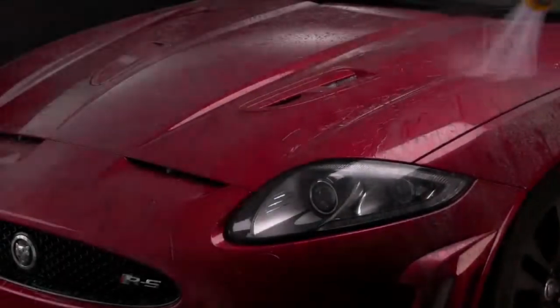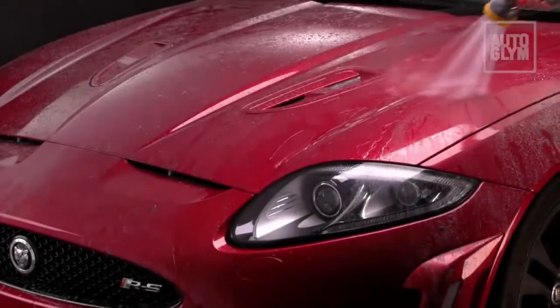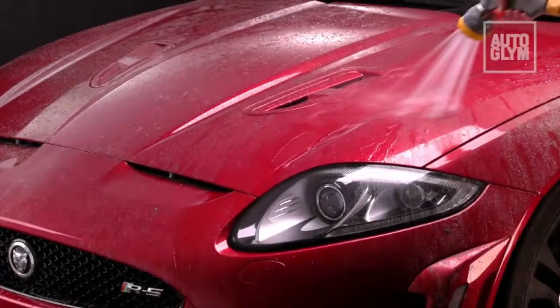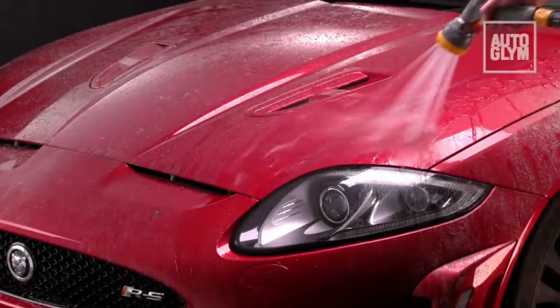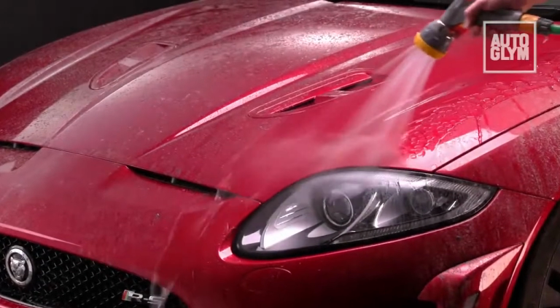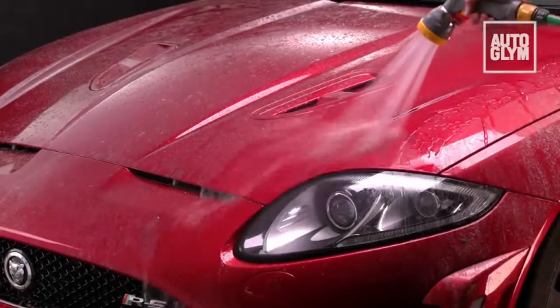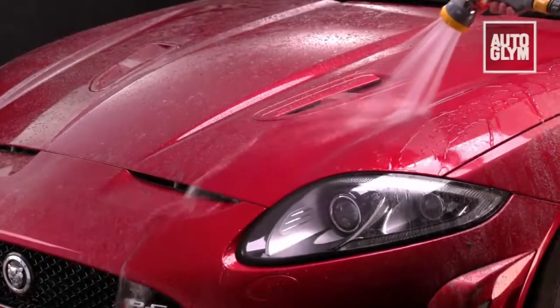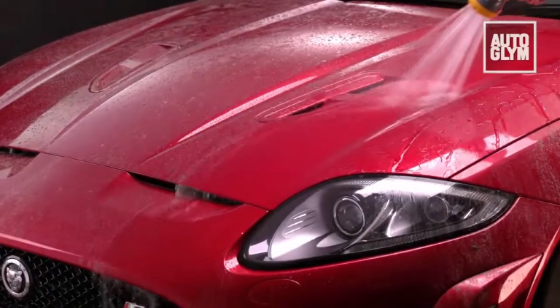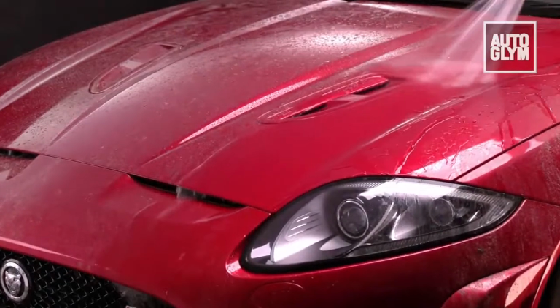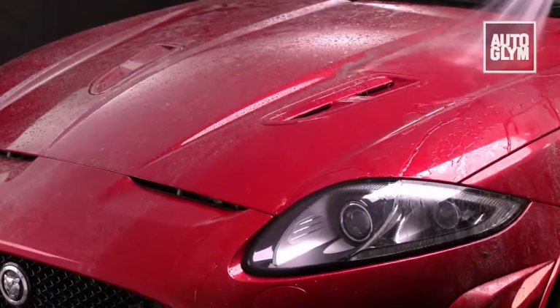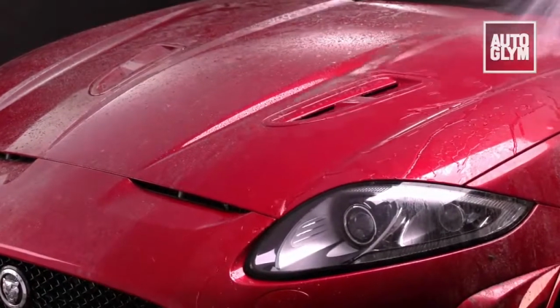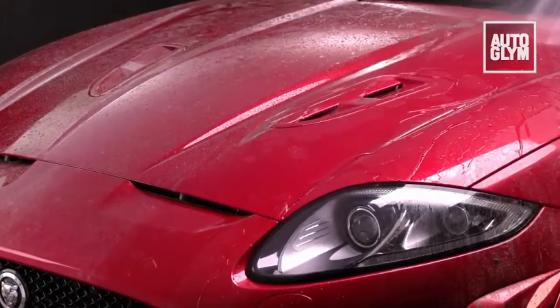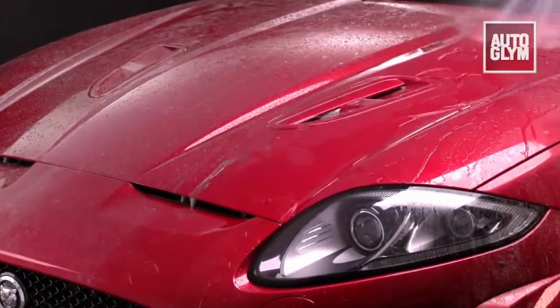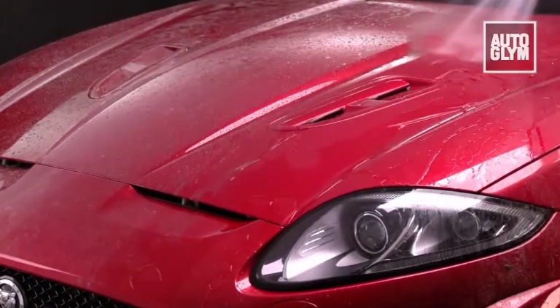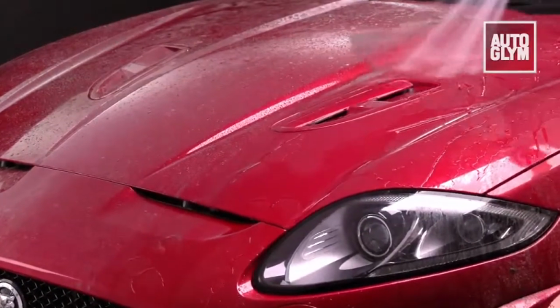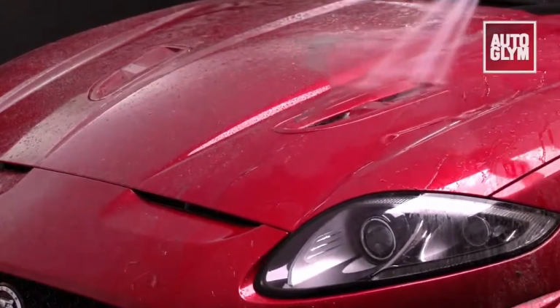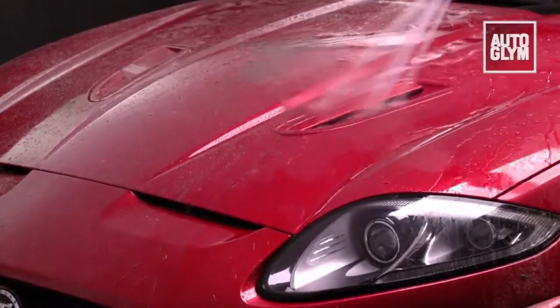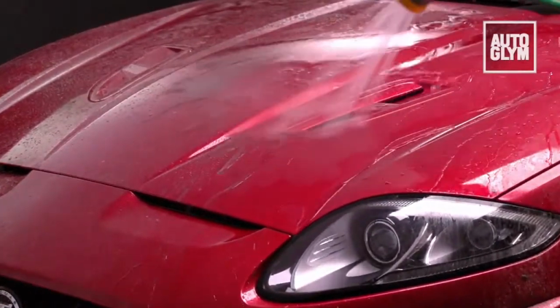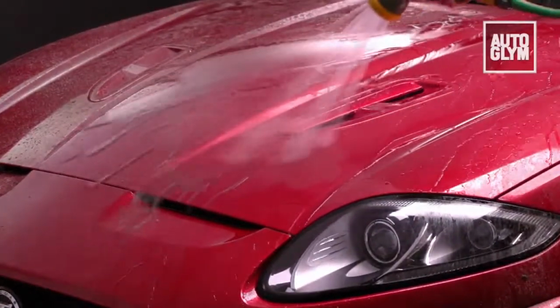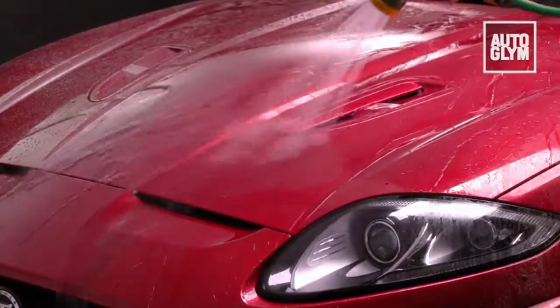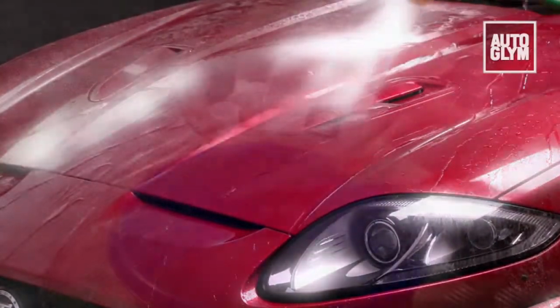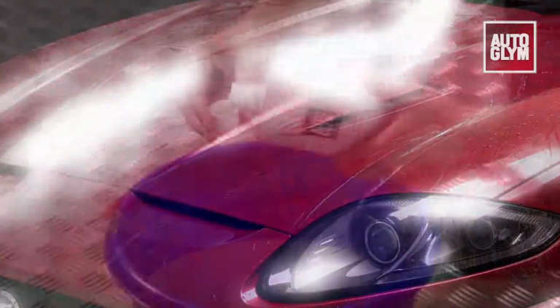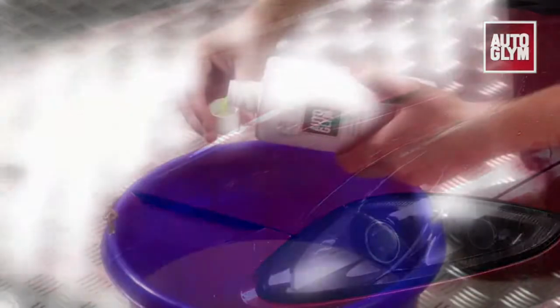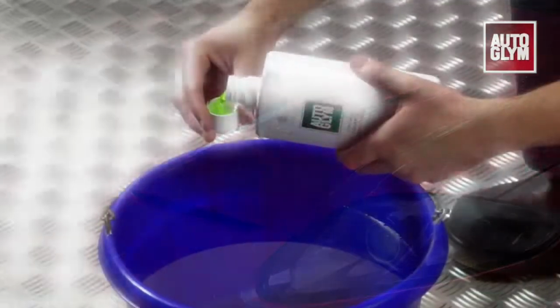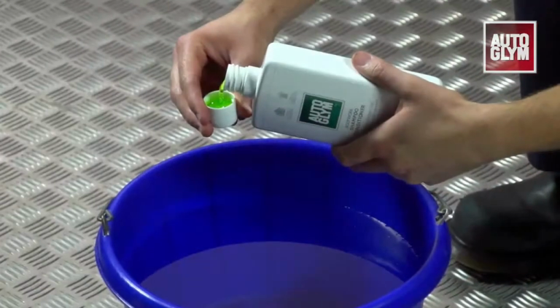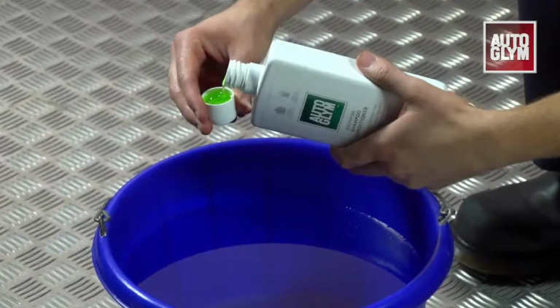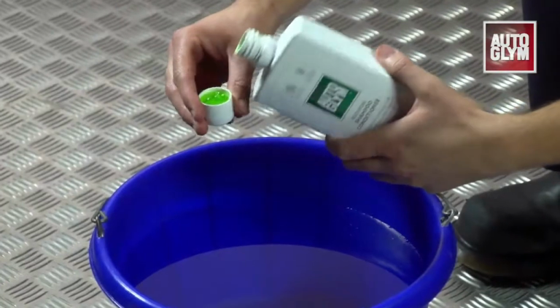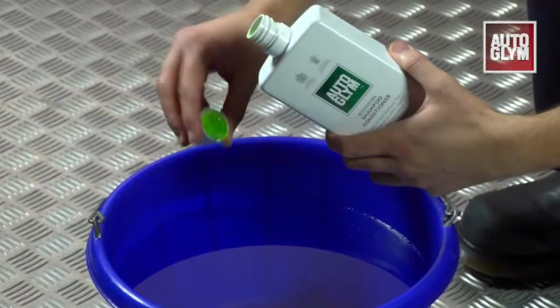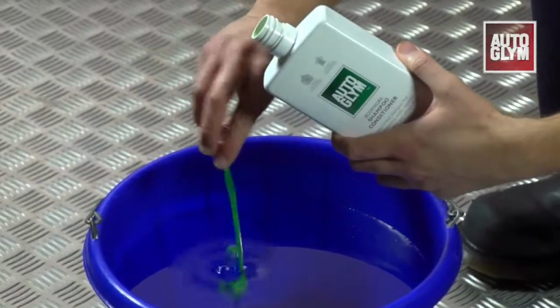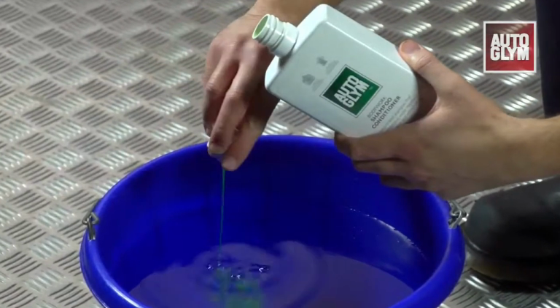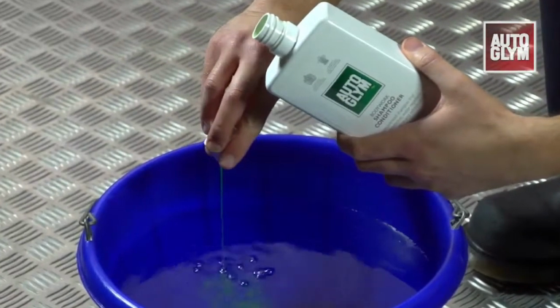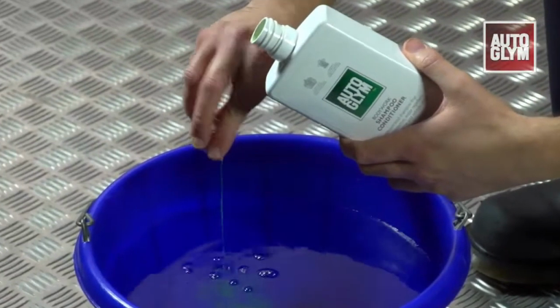Body Works Shampoo Conditioner is a pH neutral shampoo packed with active ingredients that clean your vehicle but will not strip away any polish or wax you've previously applied.